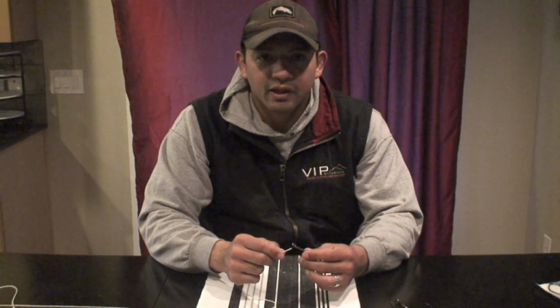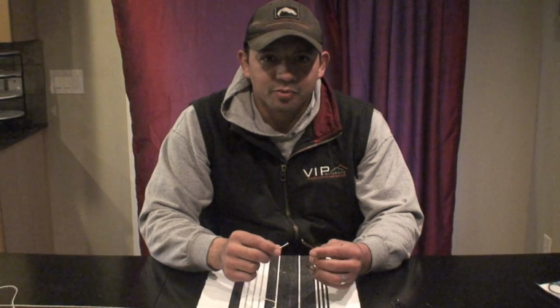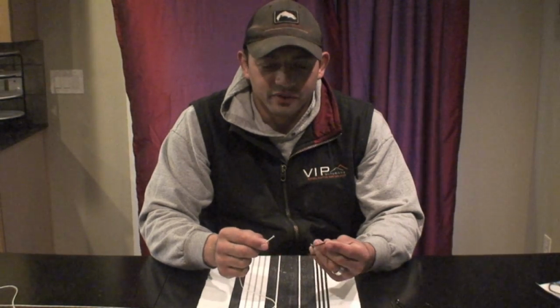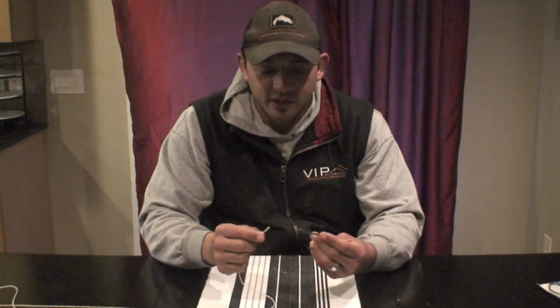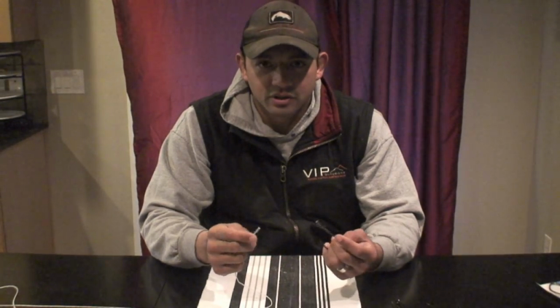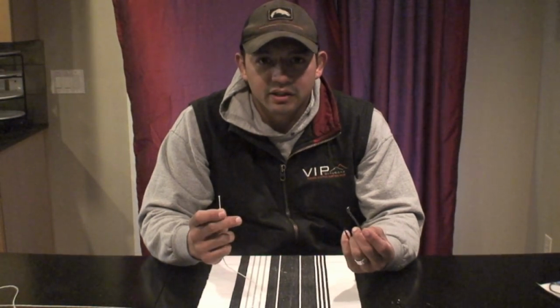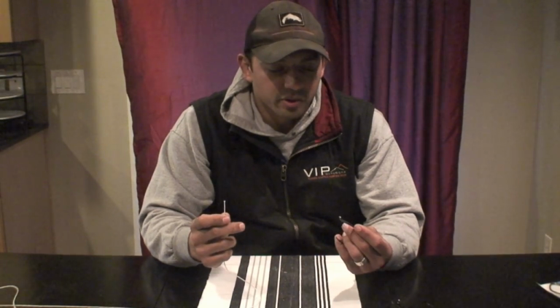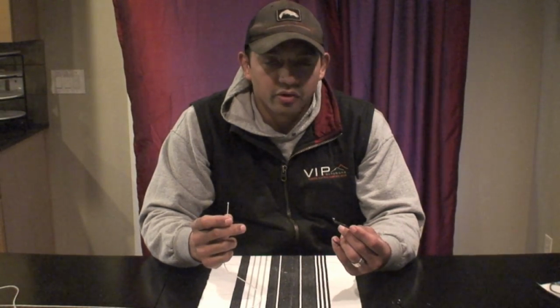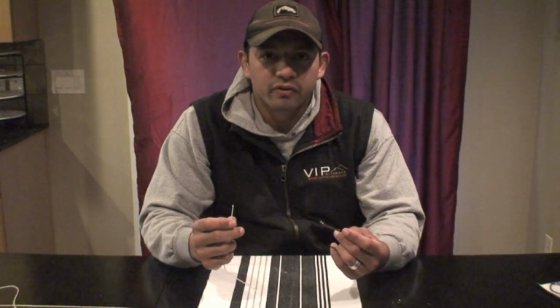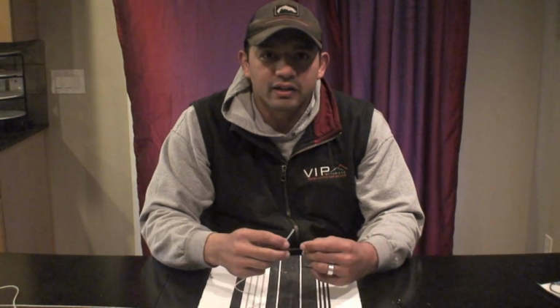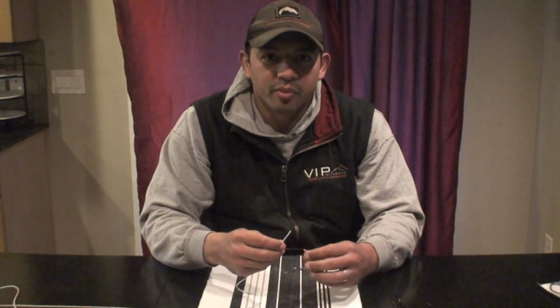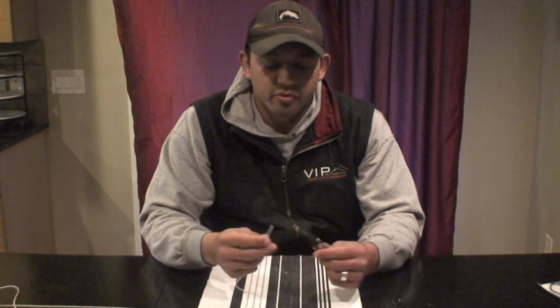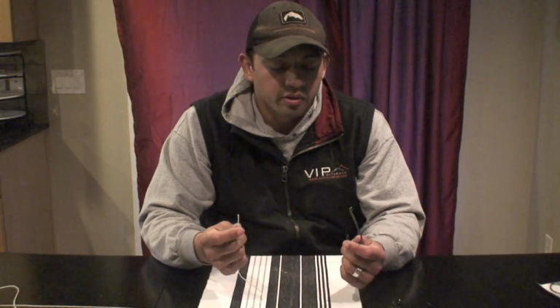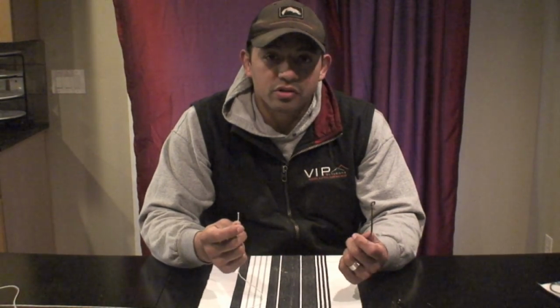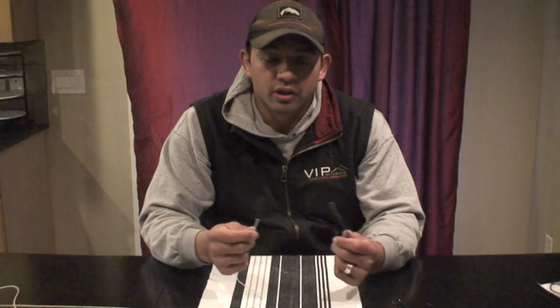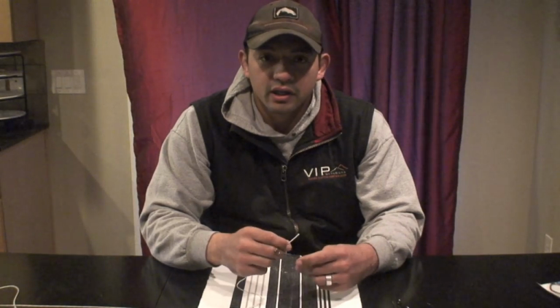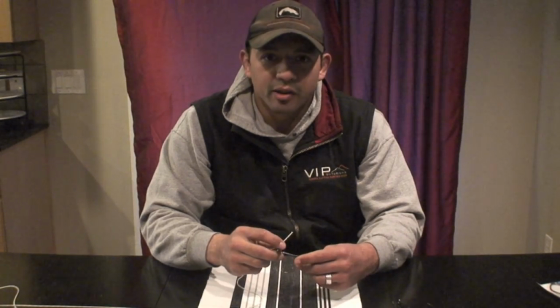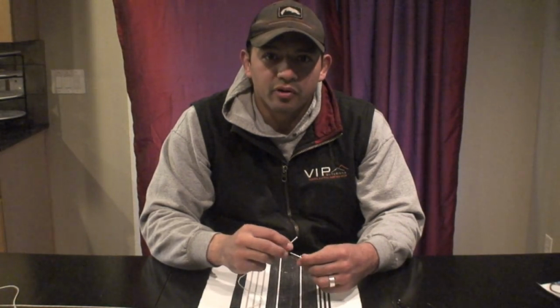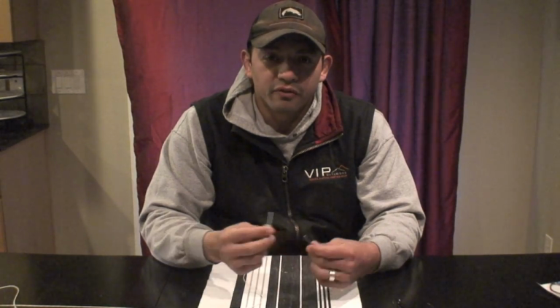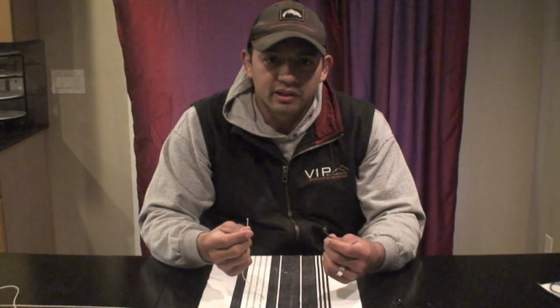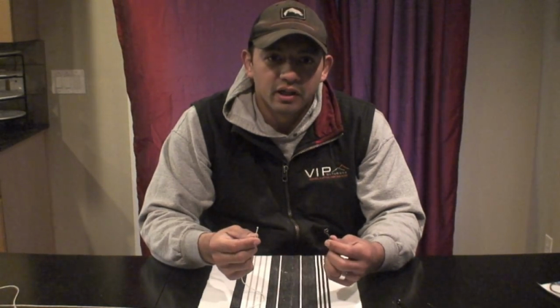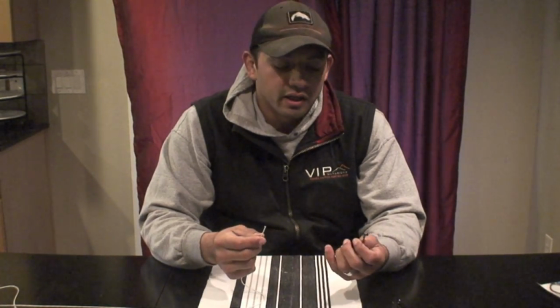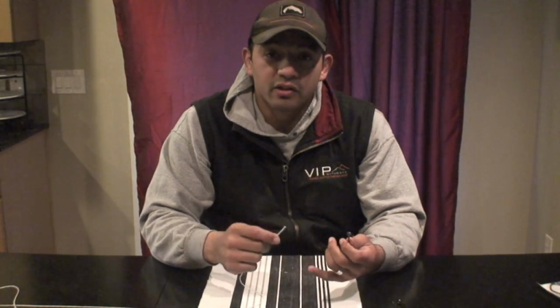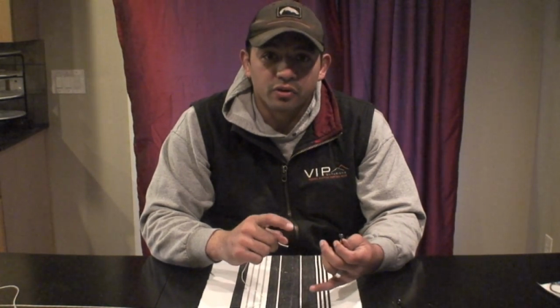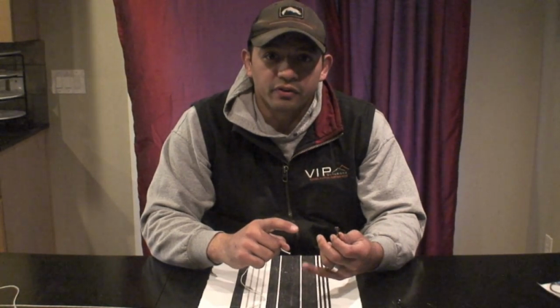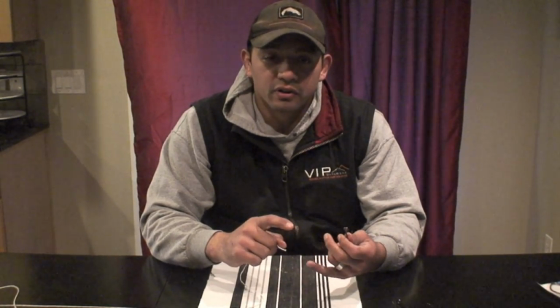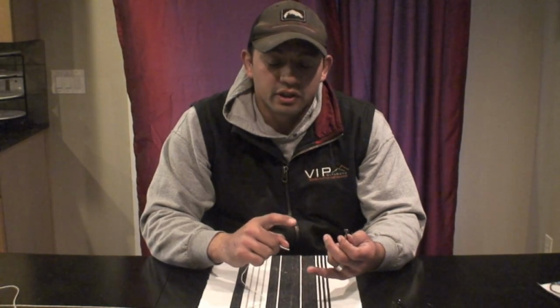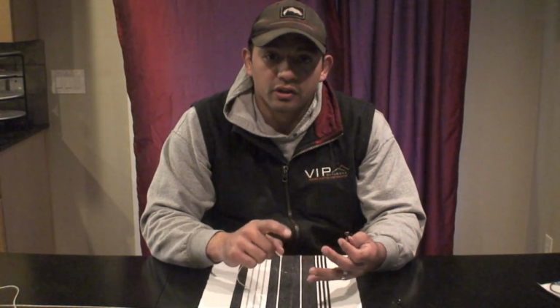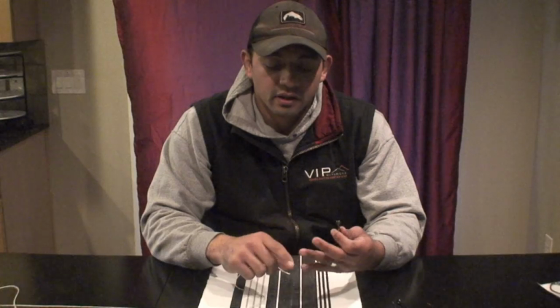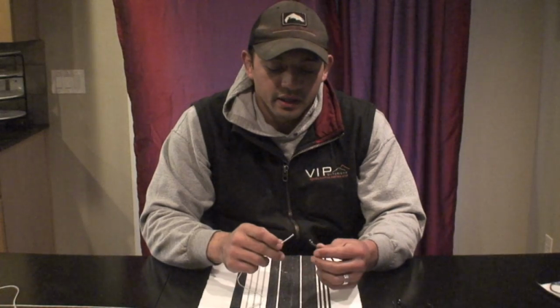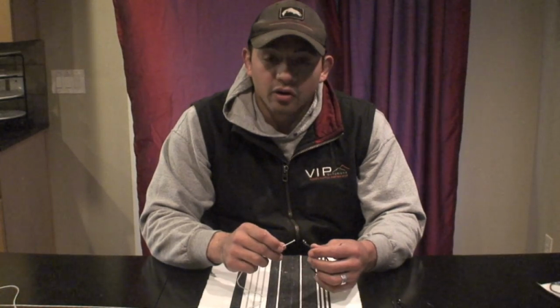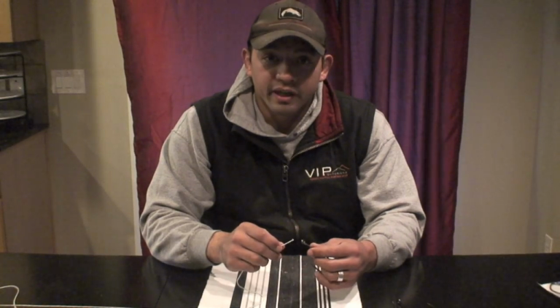Hi, this is Pearl with VIP Outdoors. Today we're going to be going over how to set up a mooching rig. We're going to be using two hooks set up onto our monofilament leader, ideal for trolling for chinook and coho salmon.